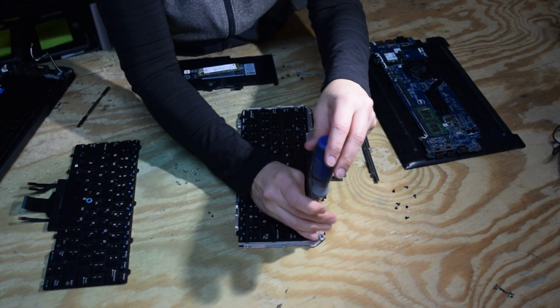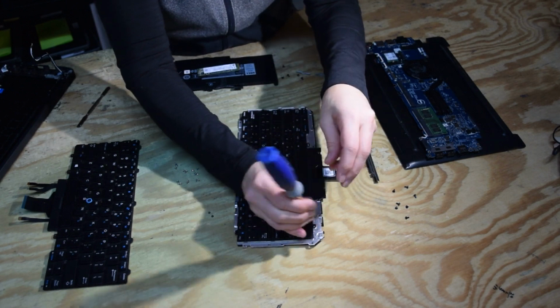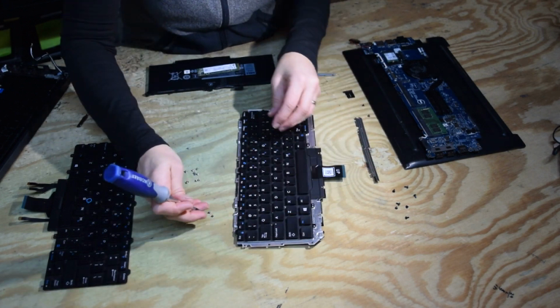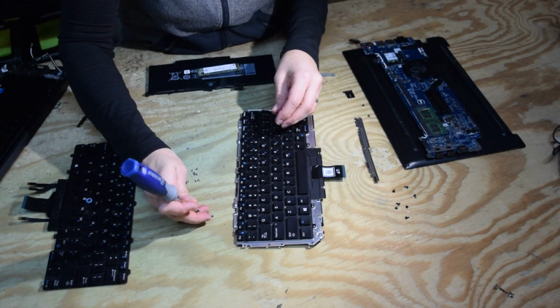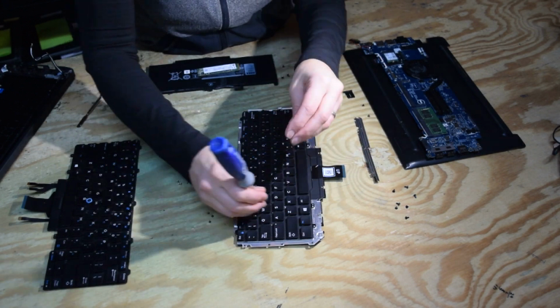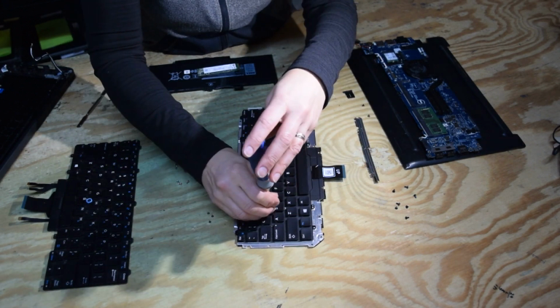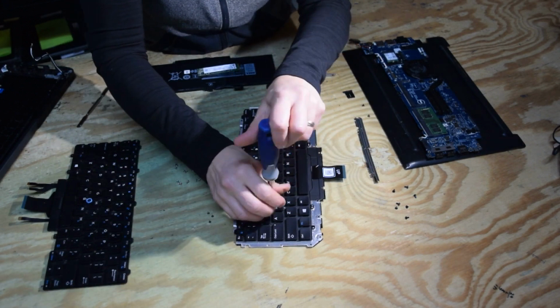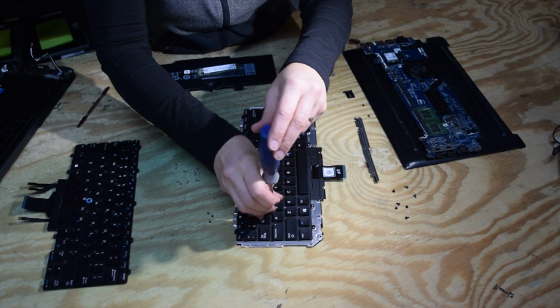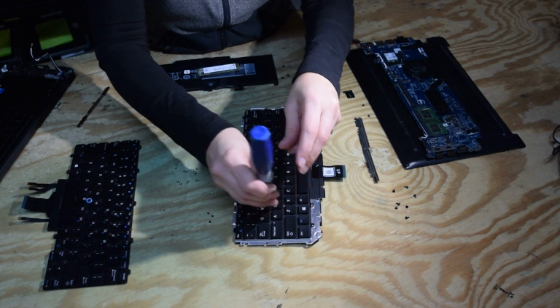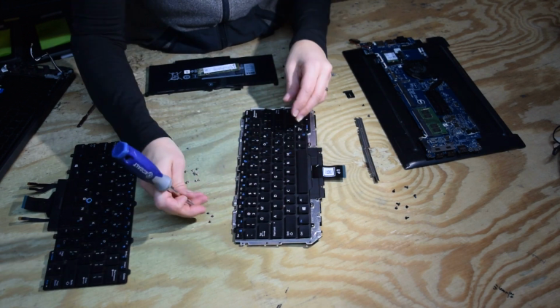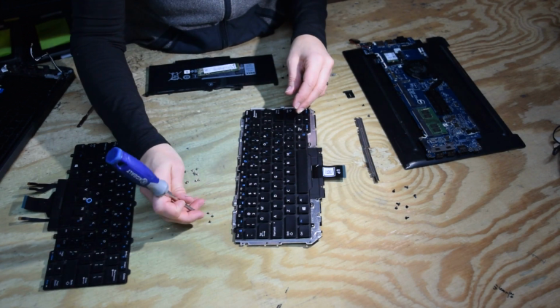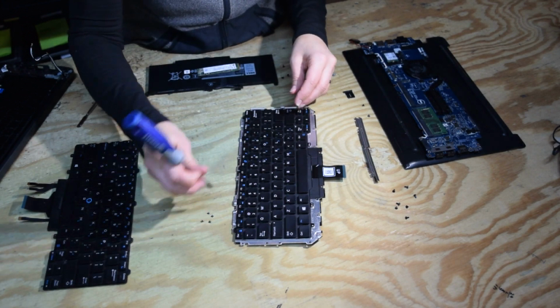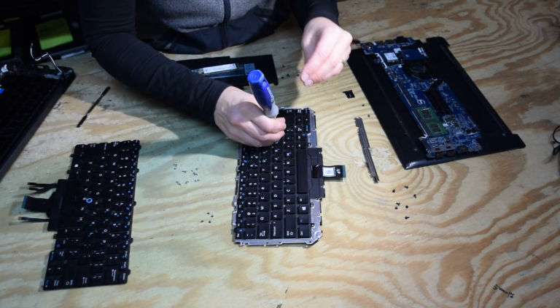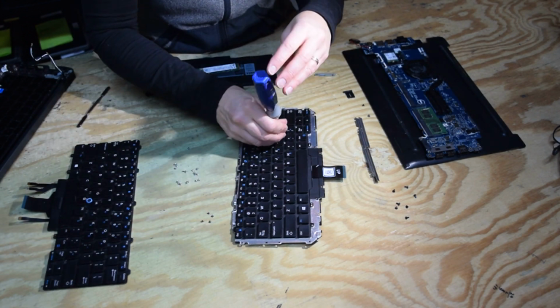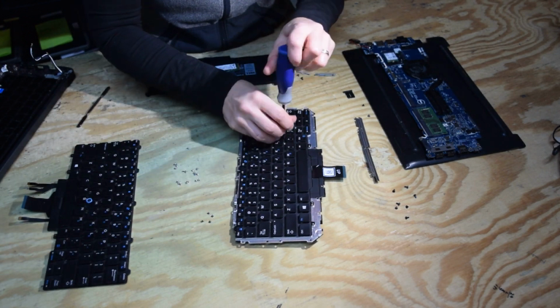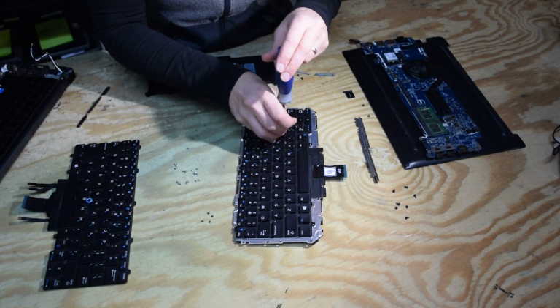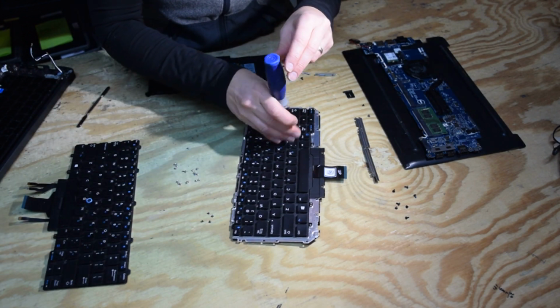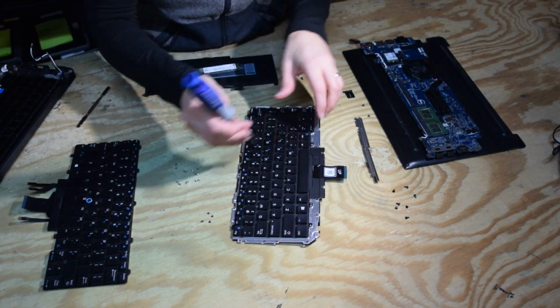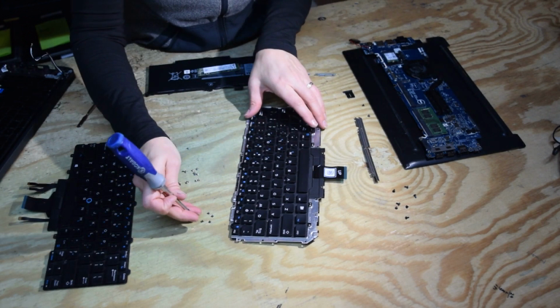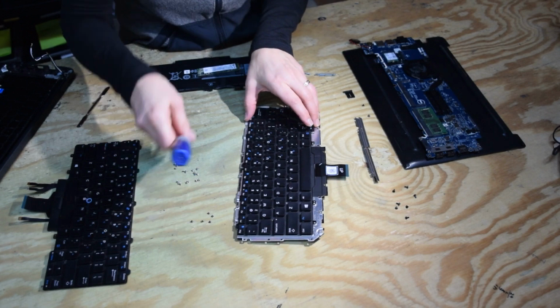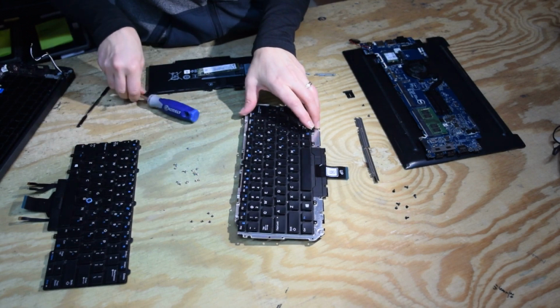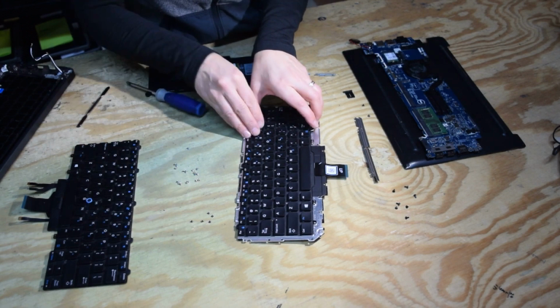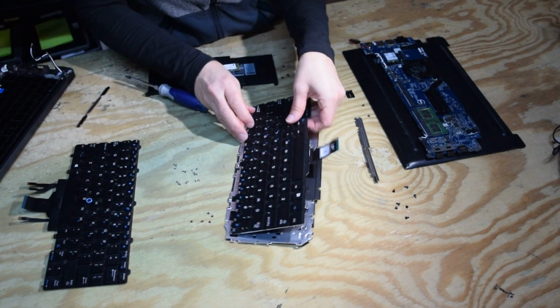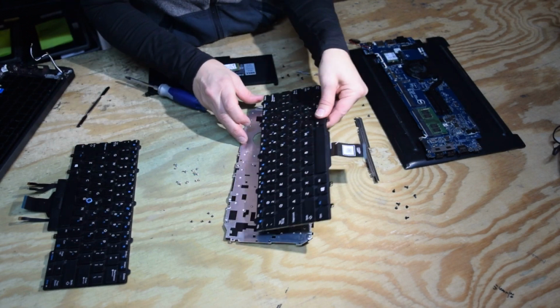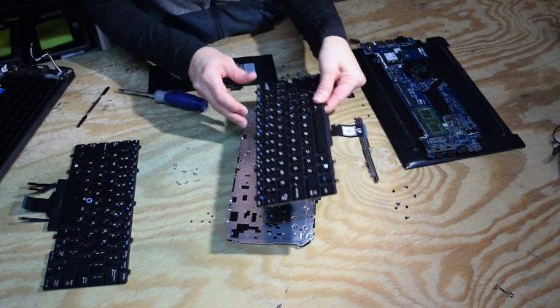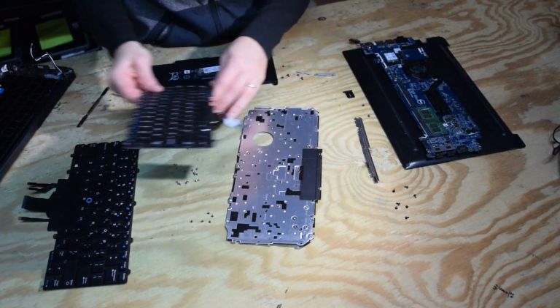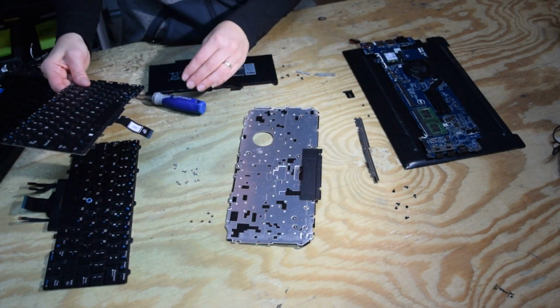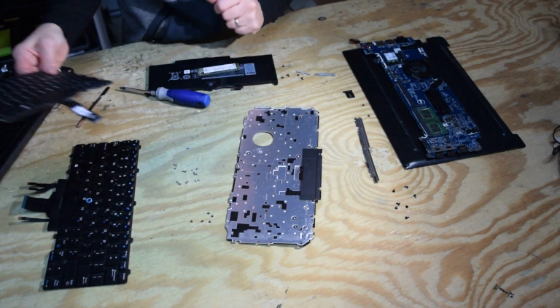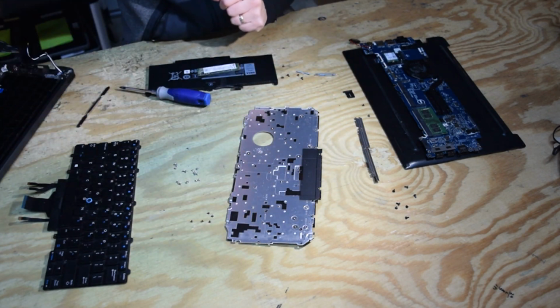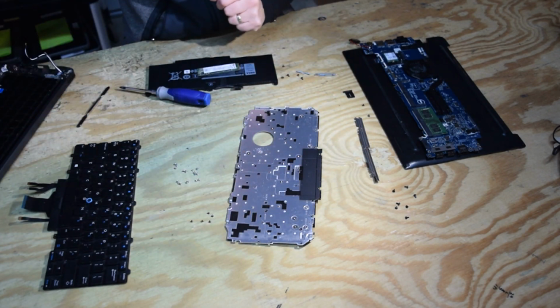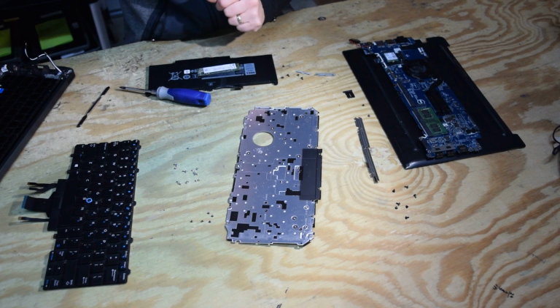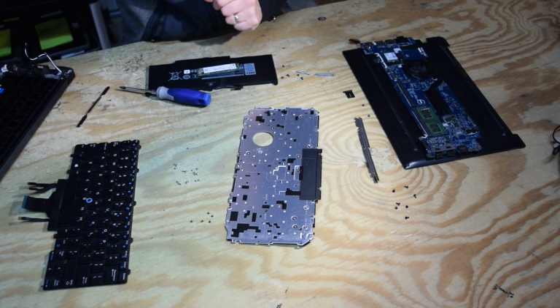Keyboards will fail if you drop some liquid on them, or maybe bang them around. They're pretty hardy under normal use, but it is a common replacement item. You can buy them on eBay for about $25 for replacement keyboards.